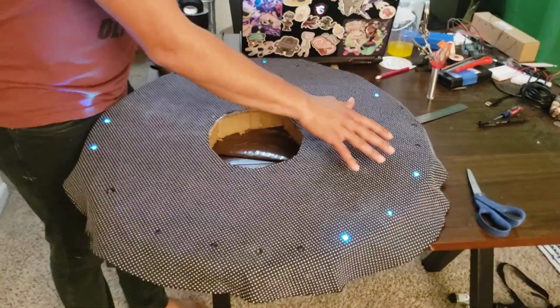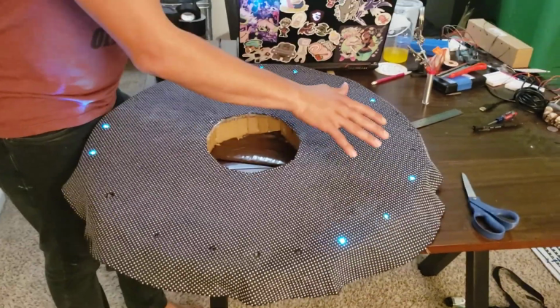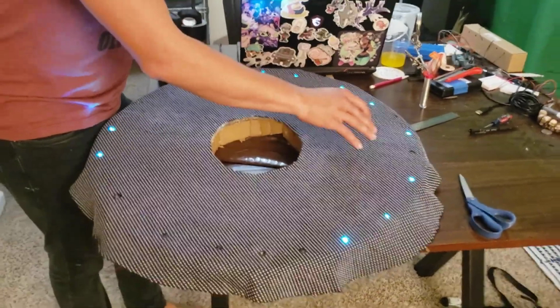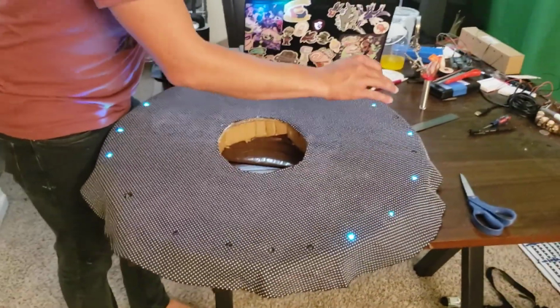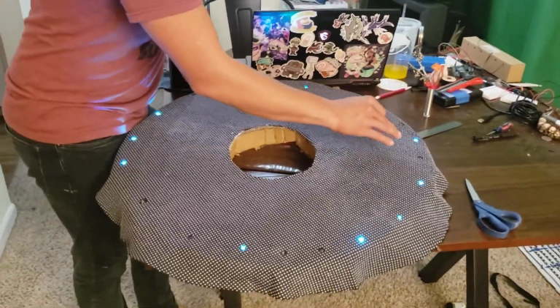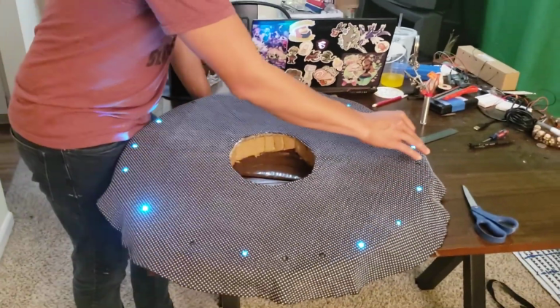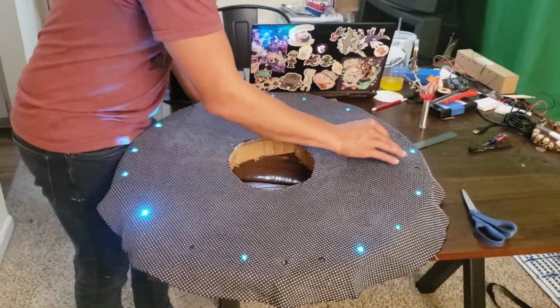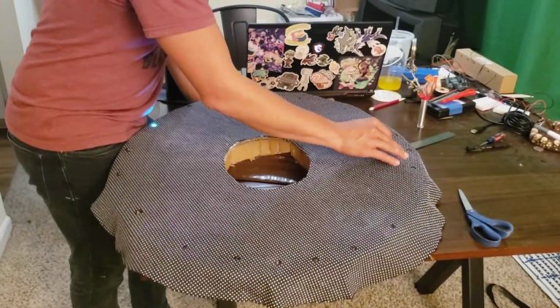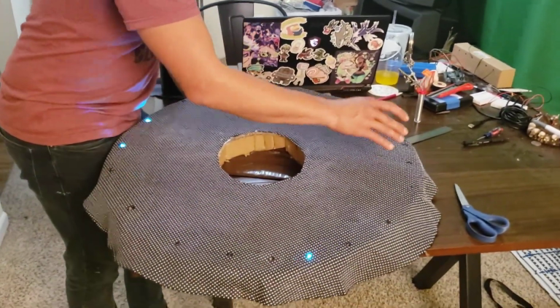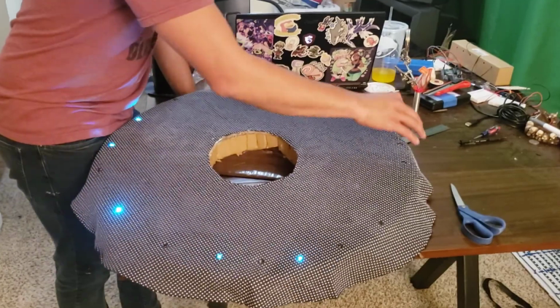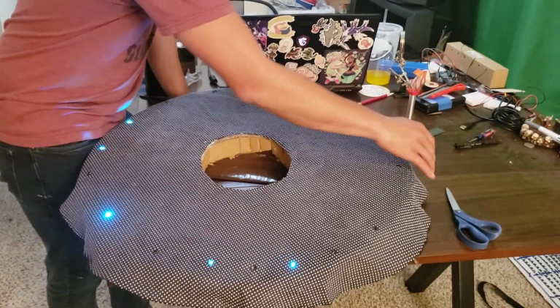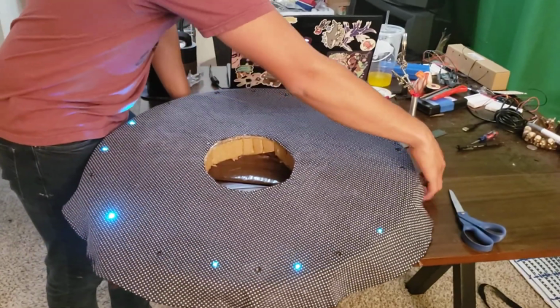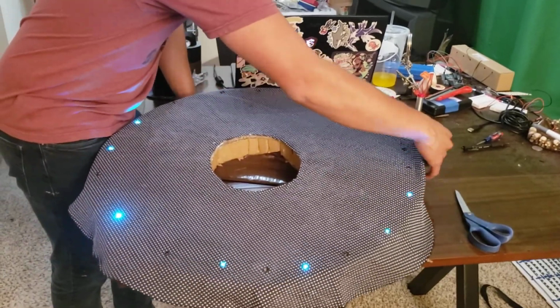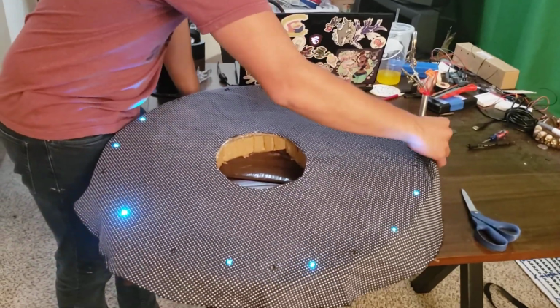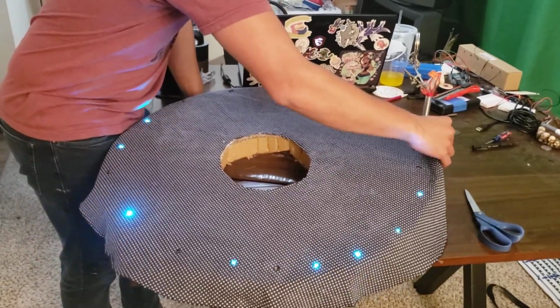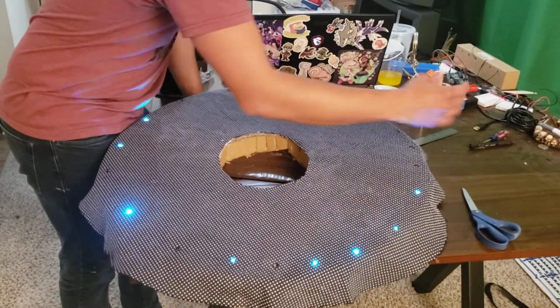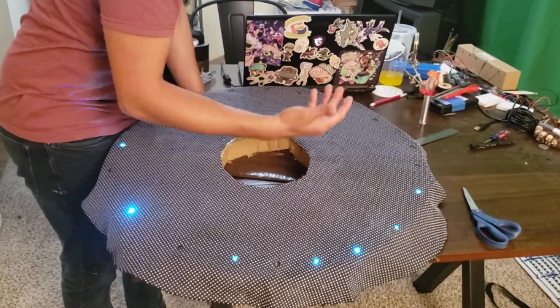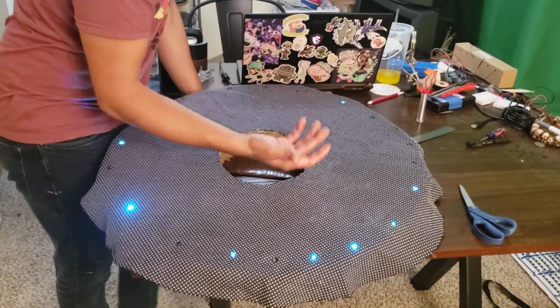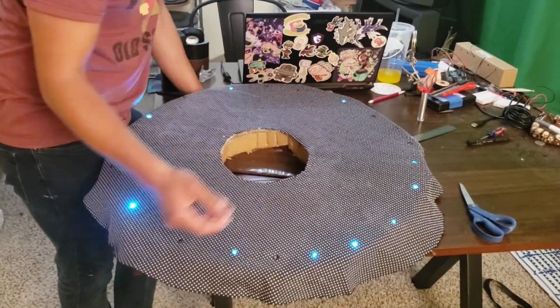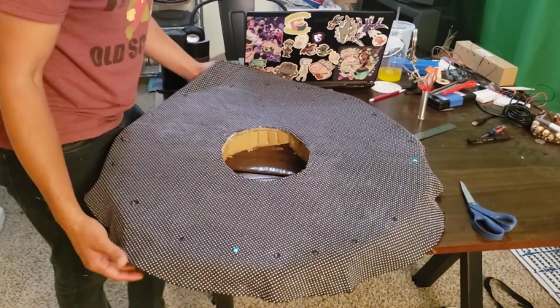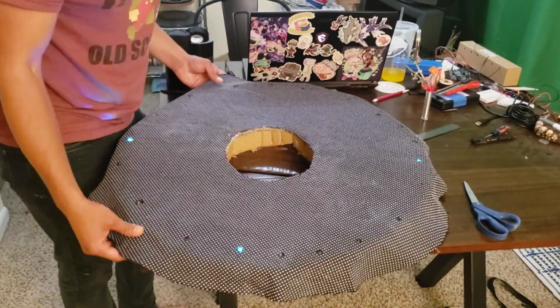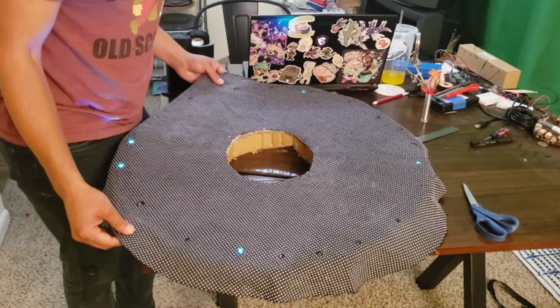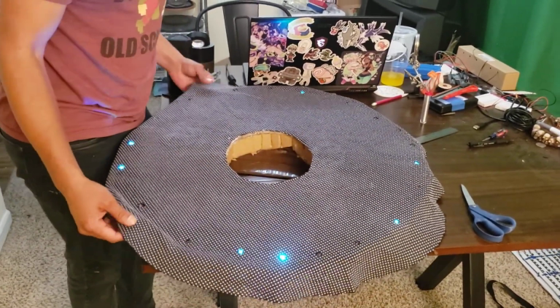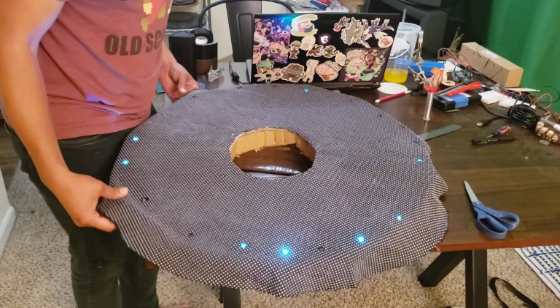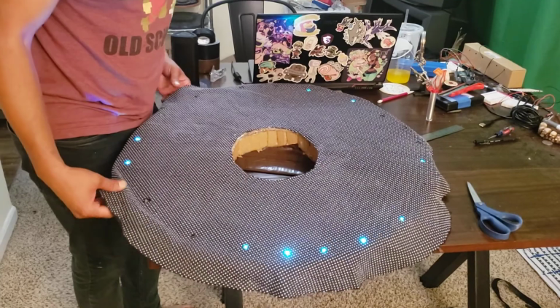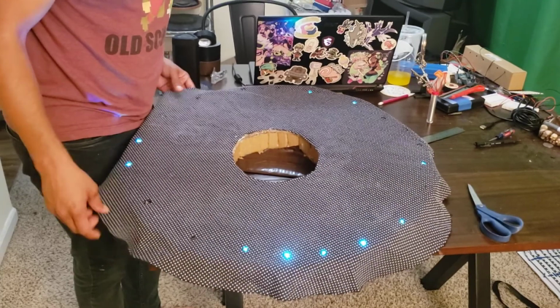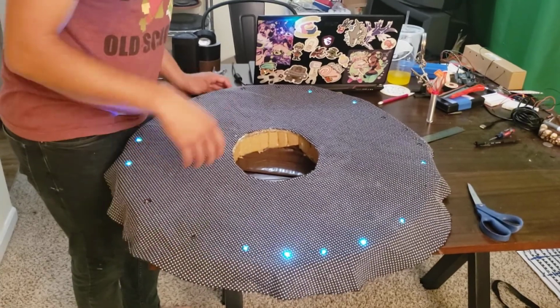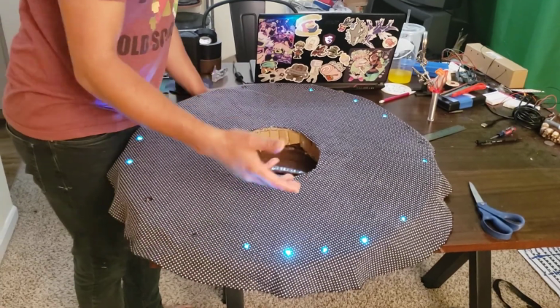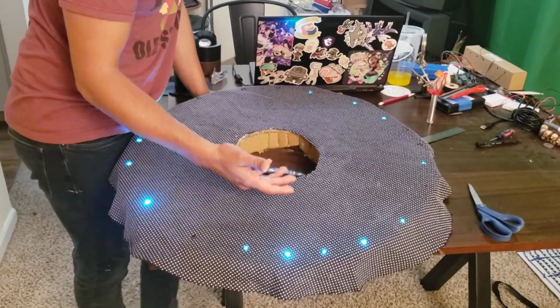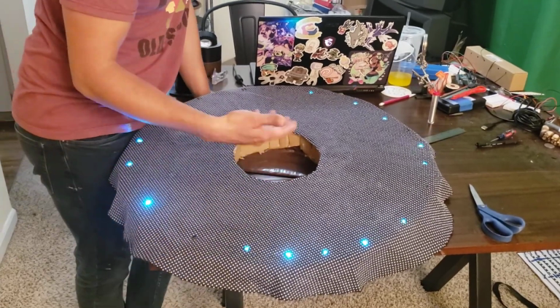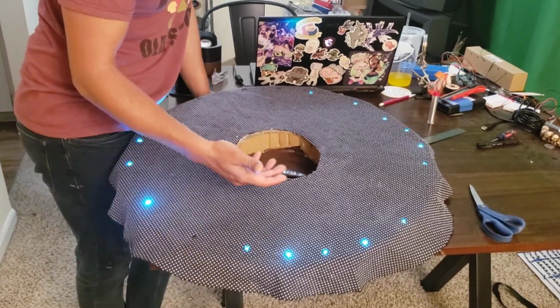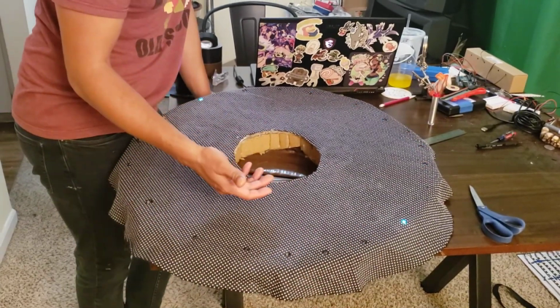I hot glued it down and it's stuck in place now right there. That's nice and it will make it easy to sew when I add on the last piece of this.